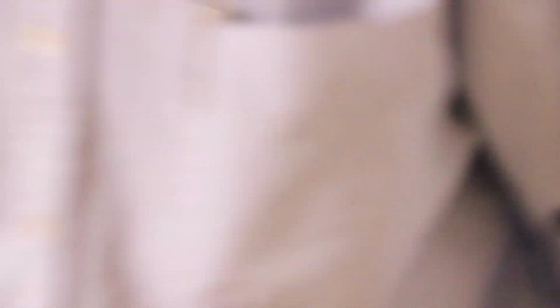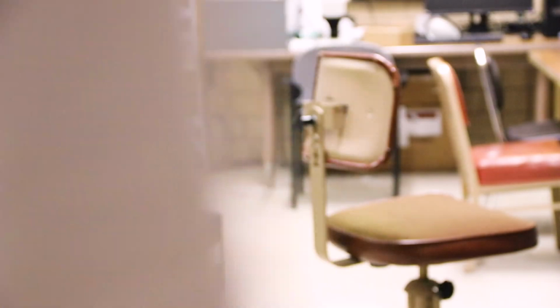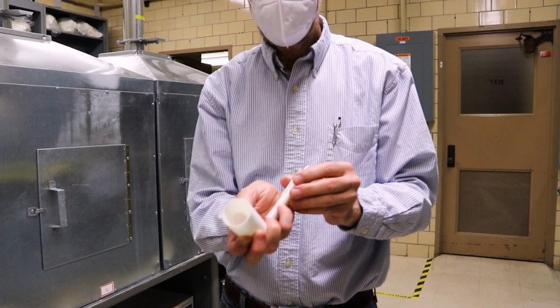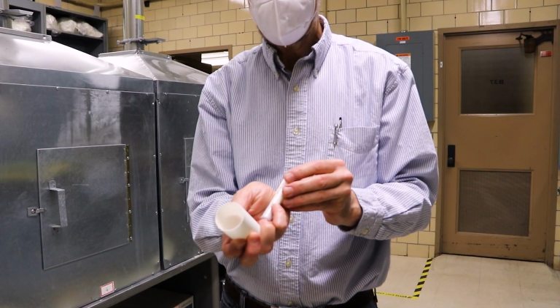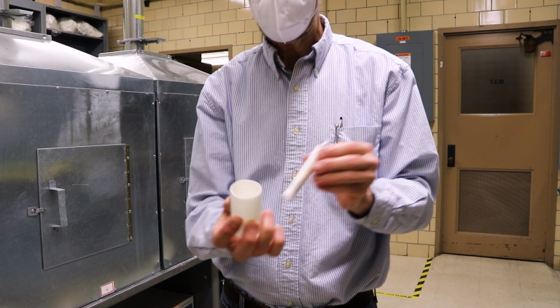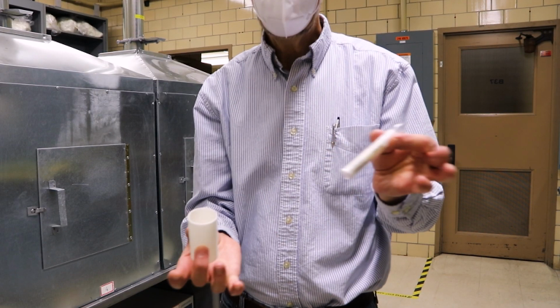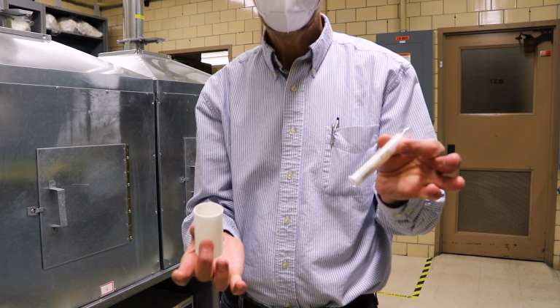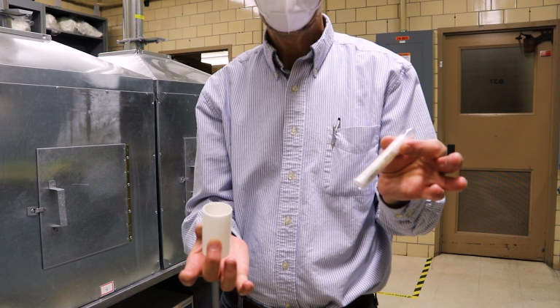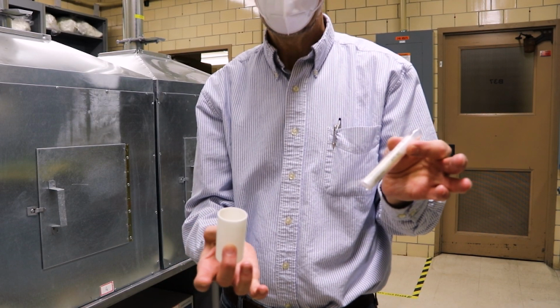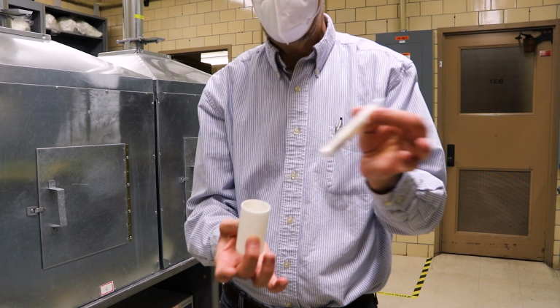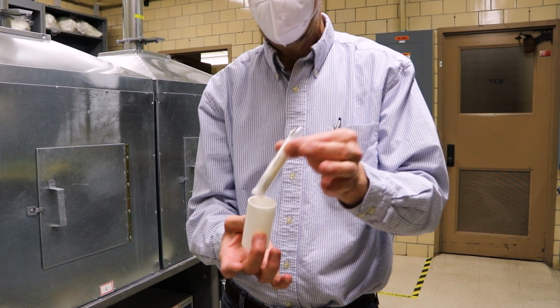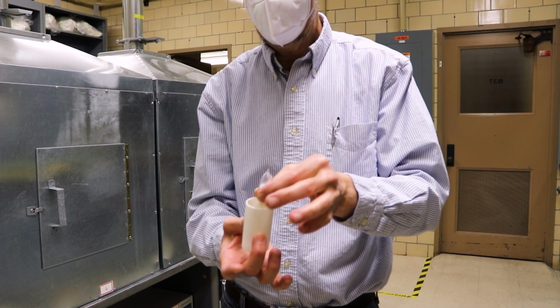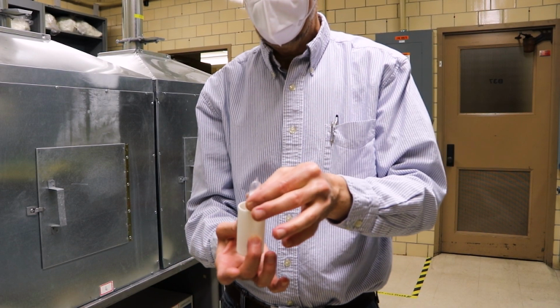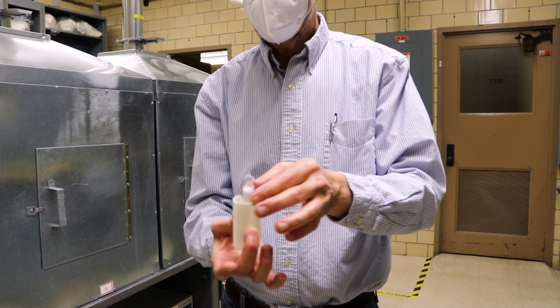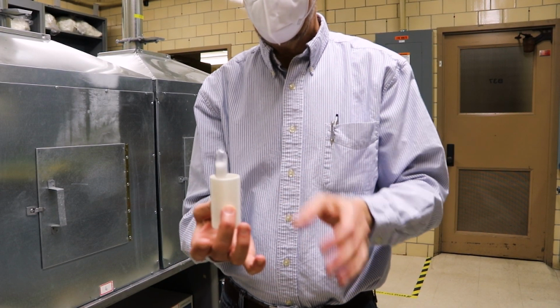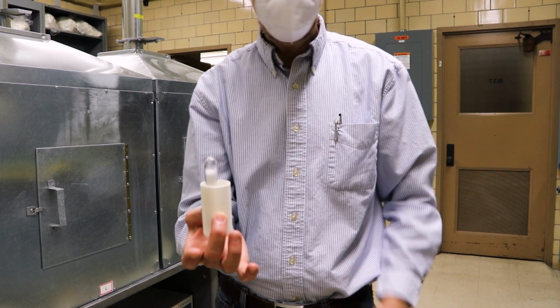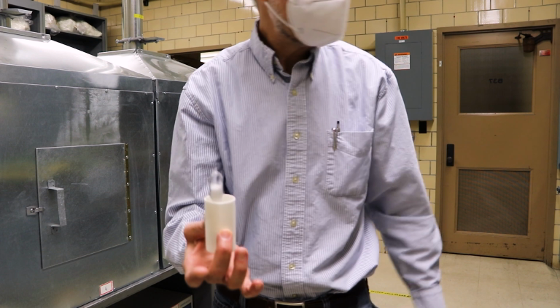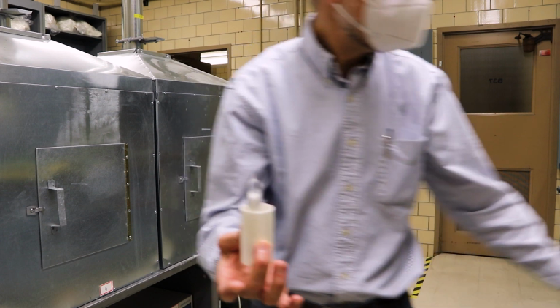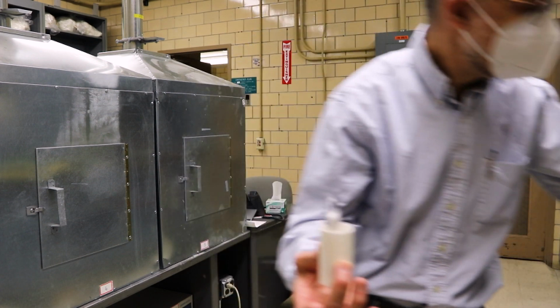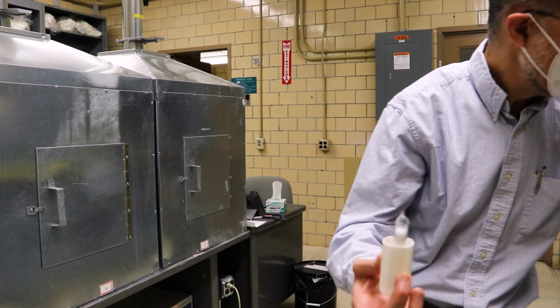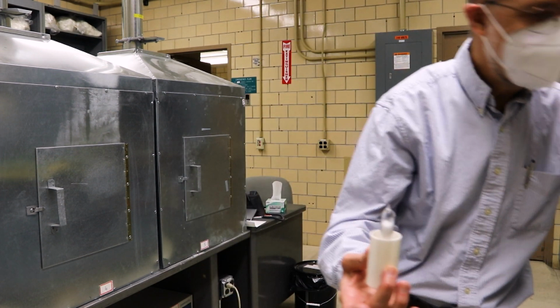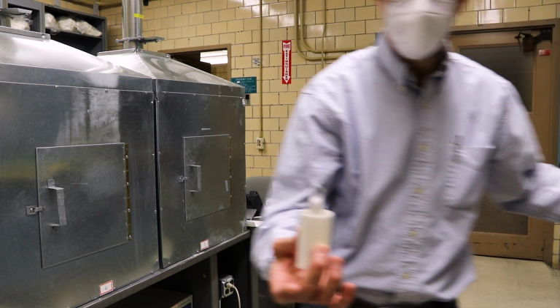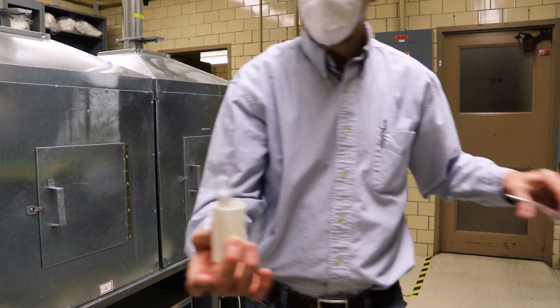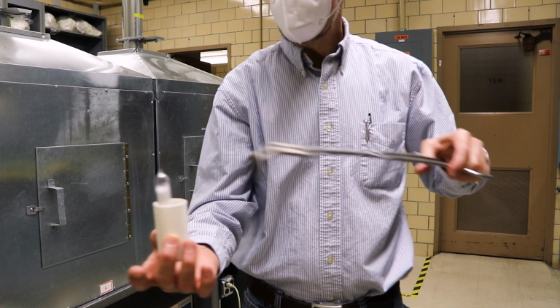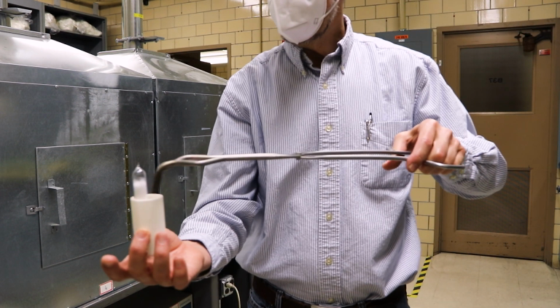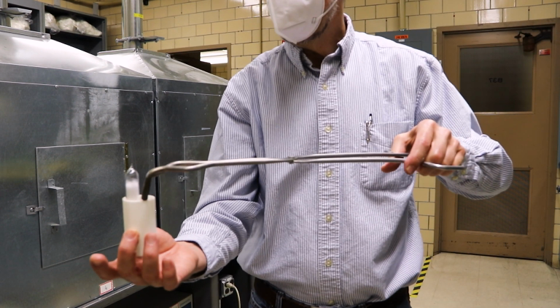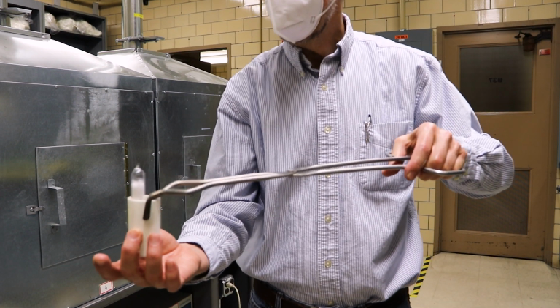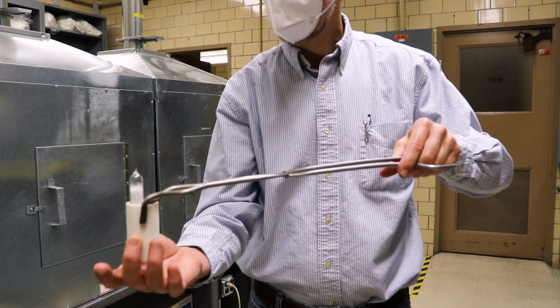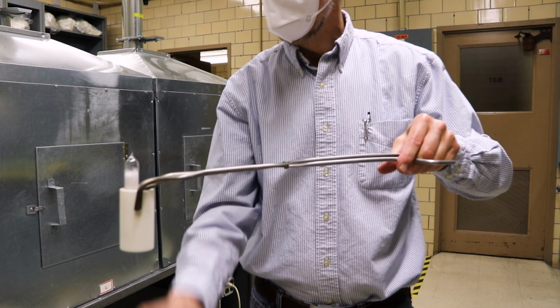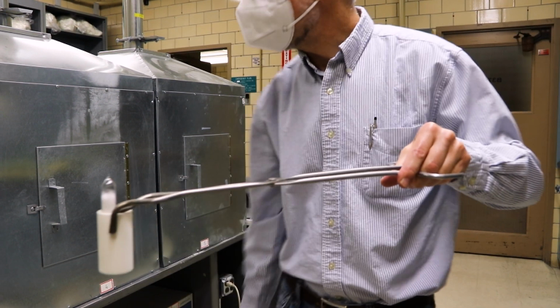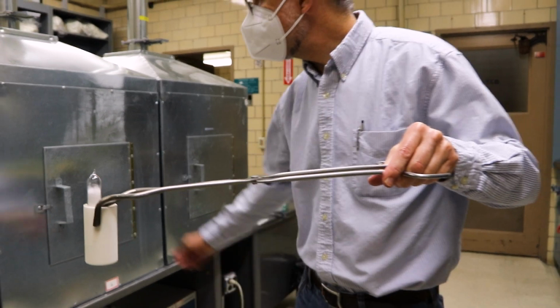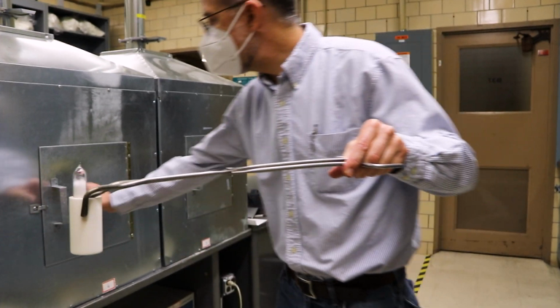You take this ampule, put it in a larger crucible, and then ultimately put it into a furnace that will provide the temperature environment needed for the growth process.